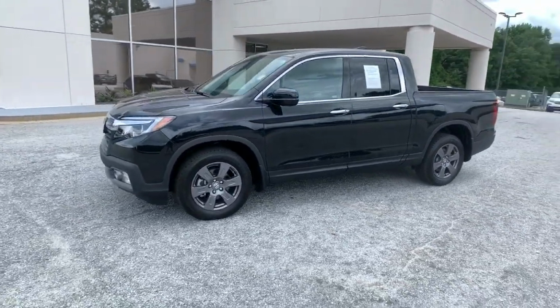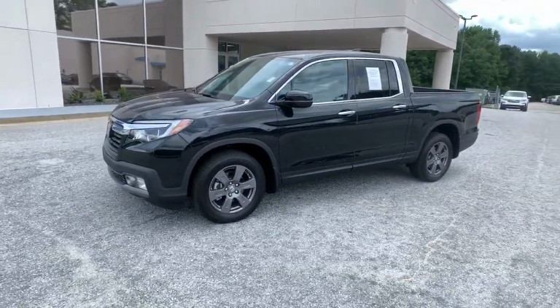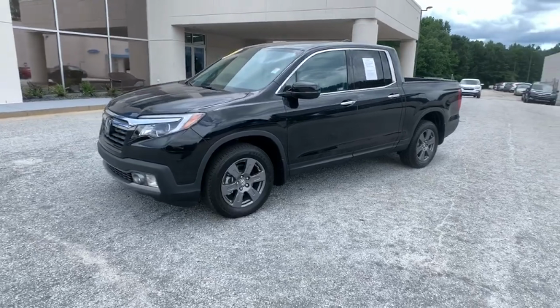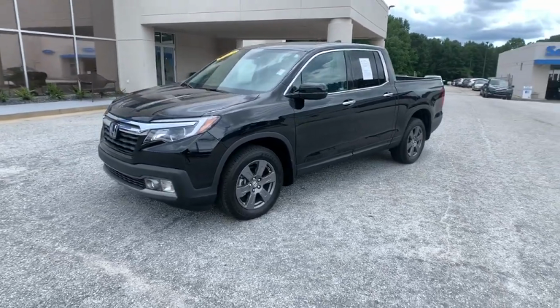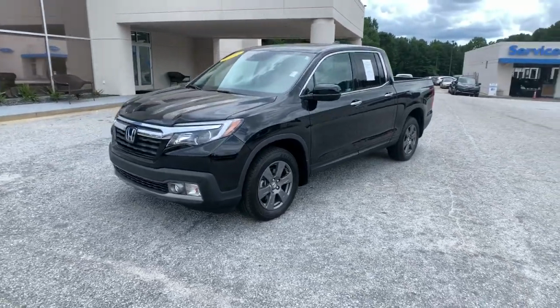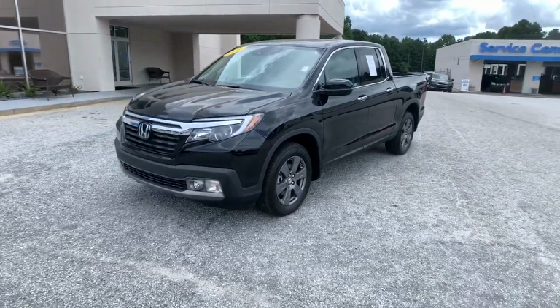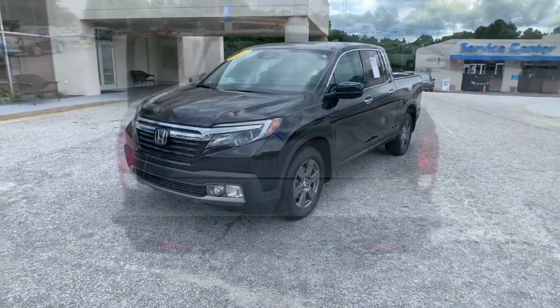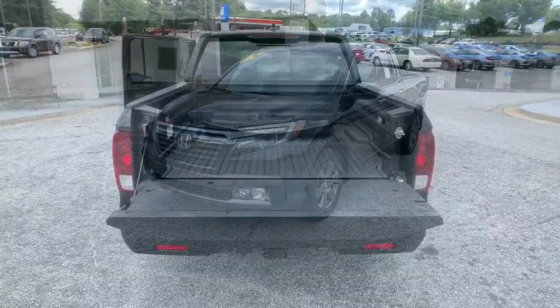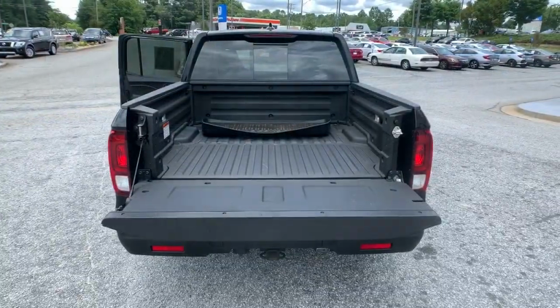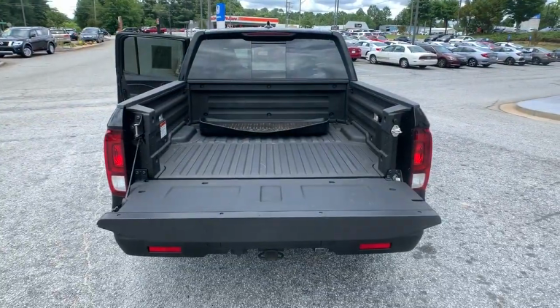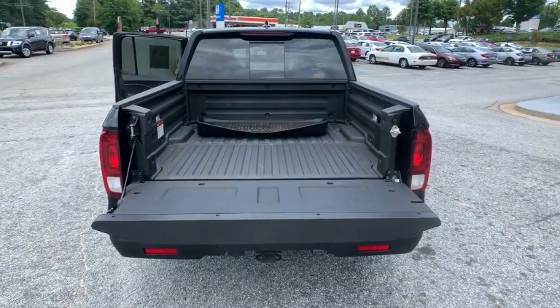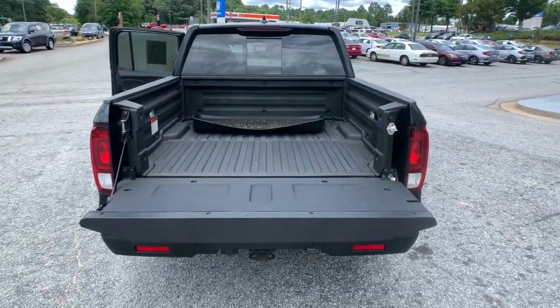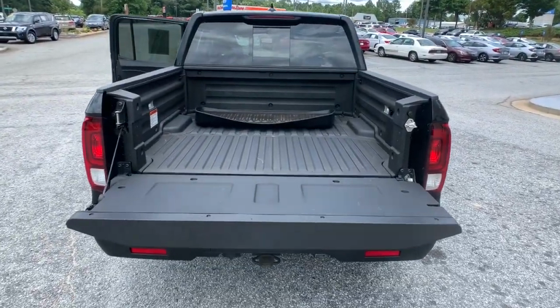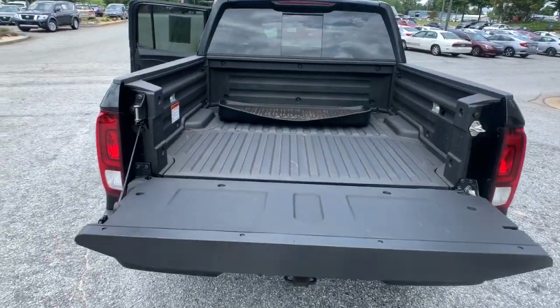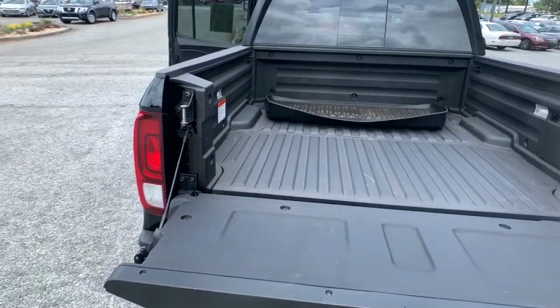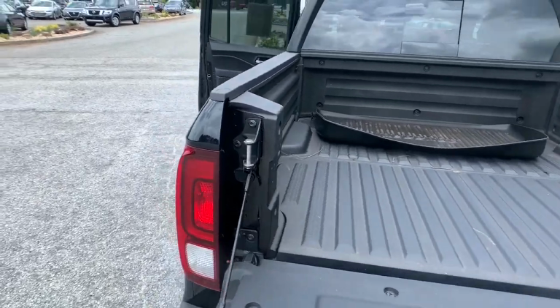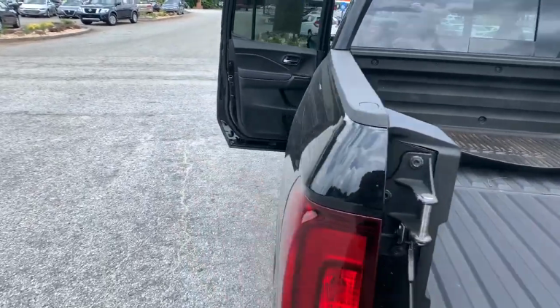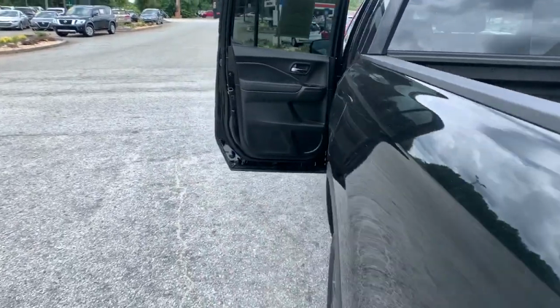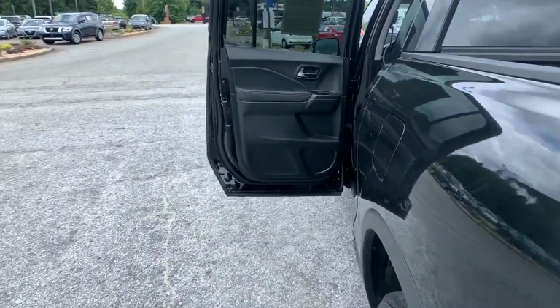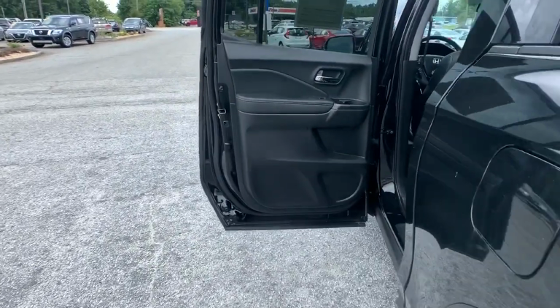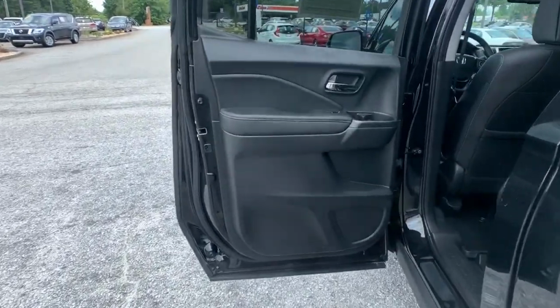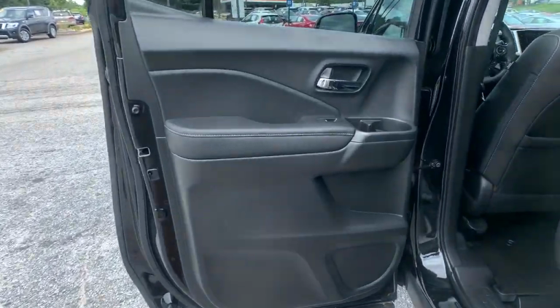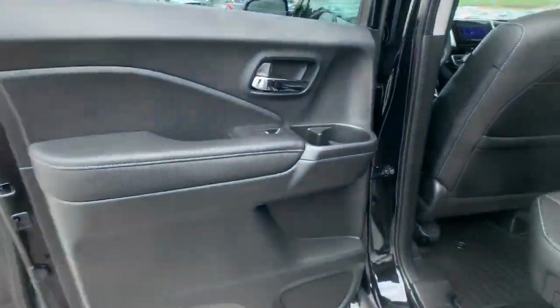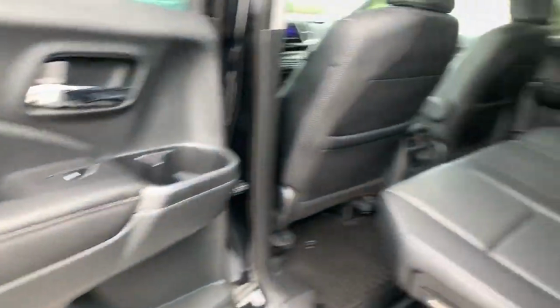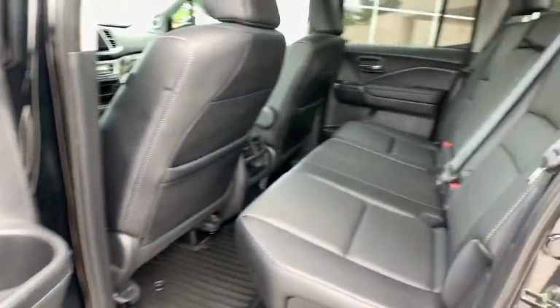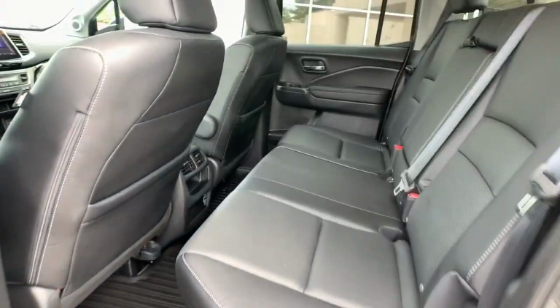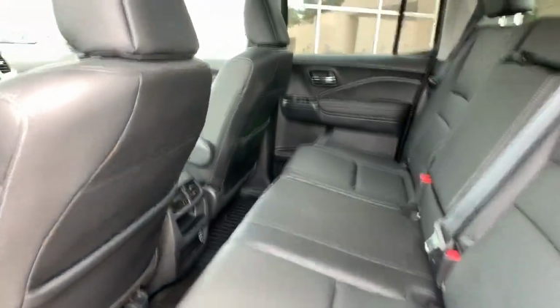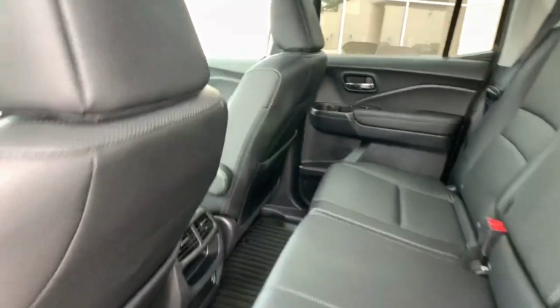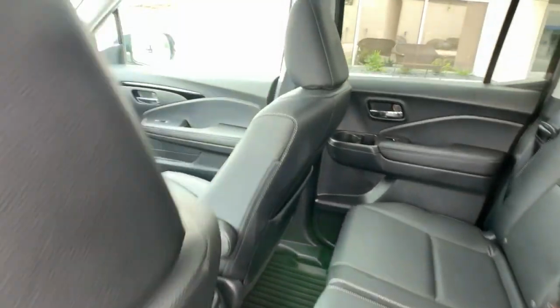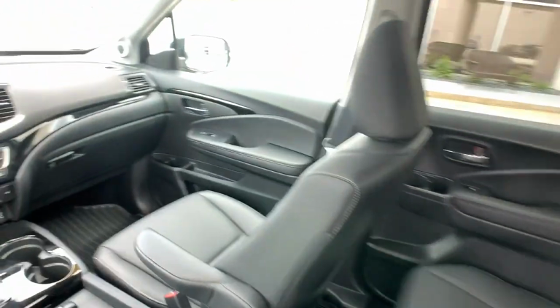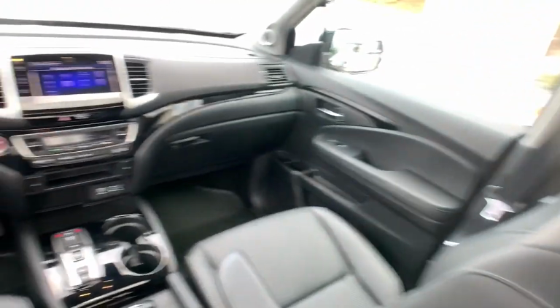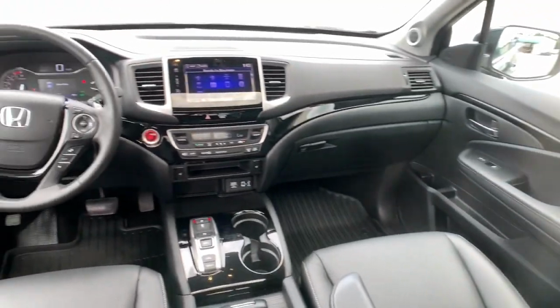These are just some of the great options this vehicle comes with: electronic stability control, seat memory, trip computer, power windows, bucket seats, four-wheel disc brakes, and power steering.